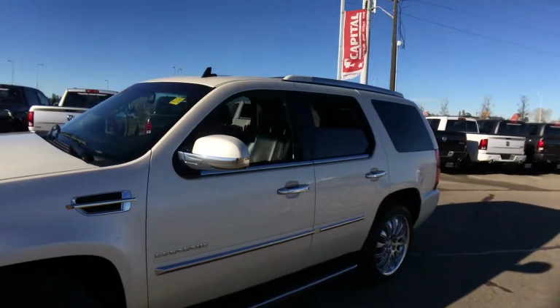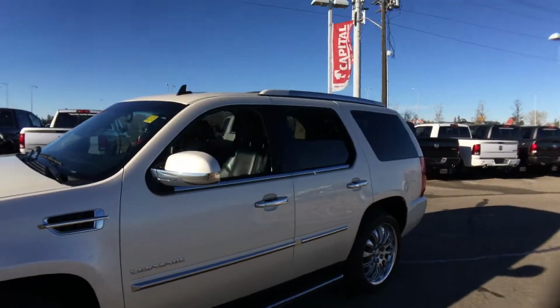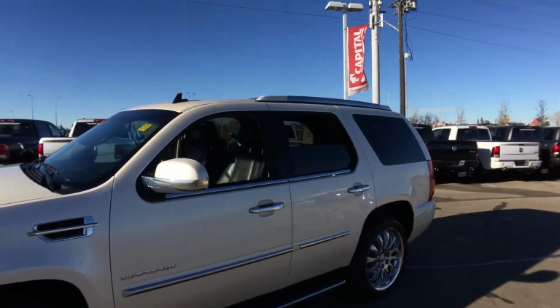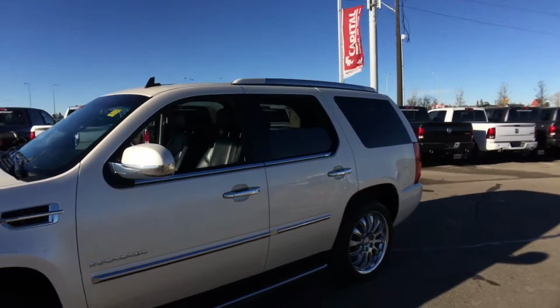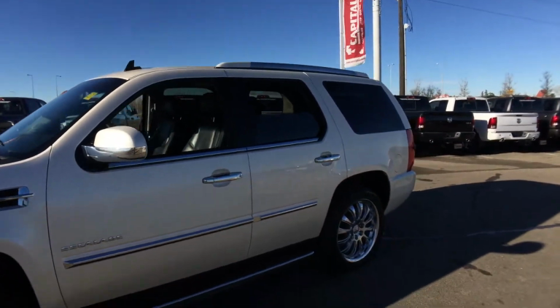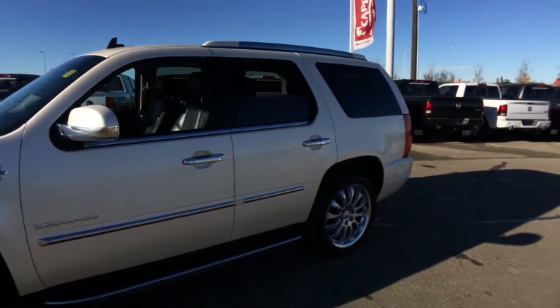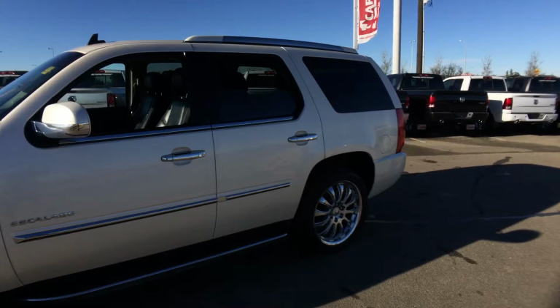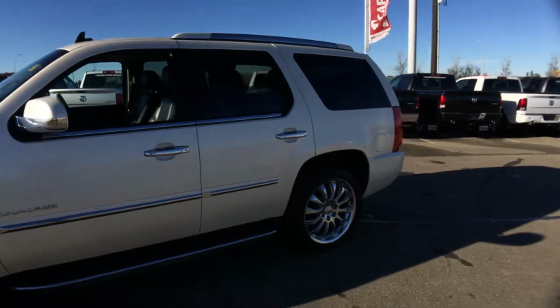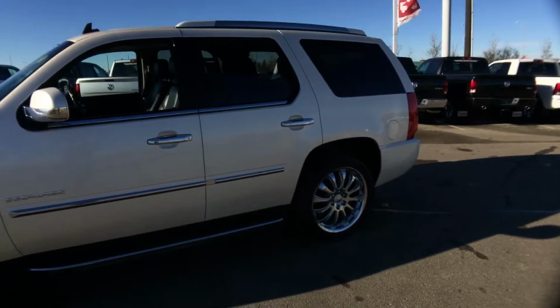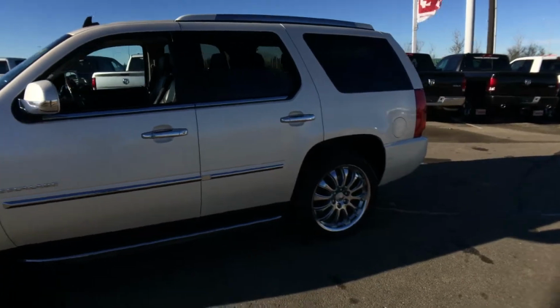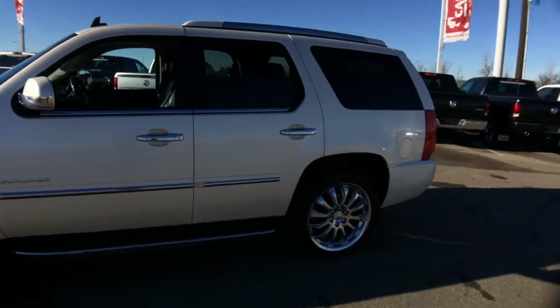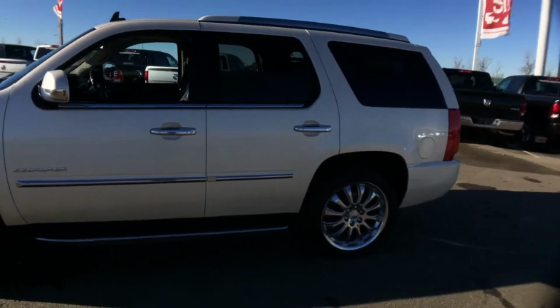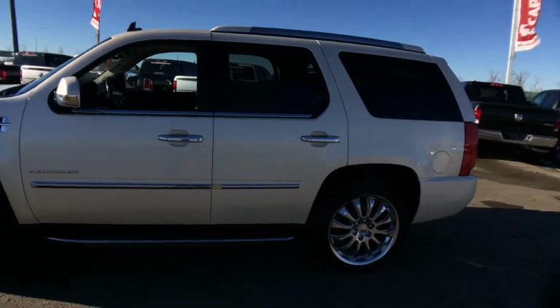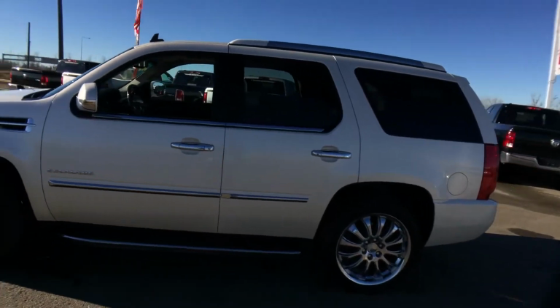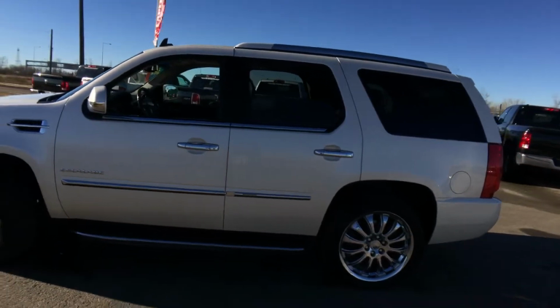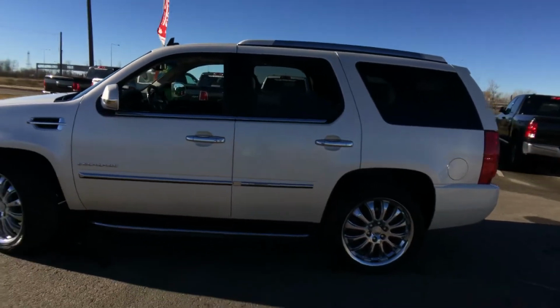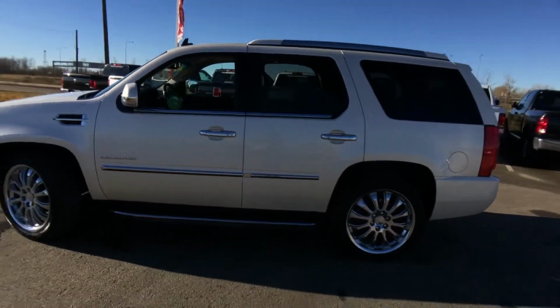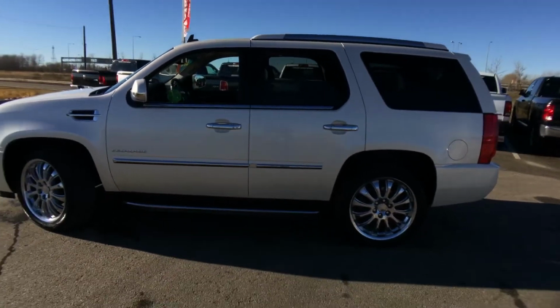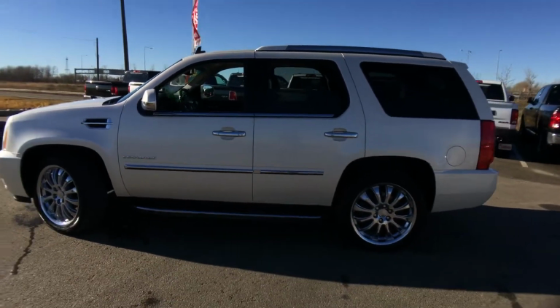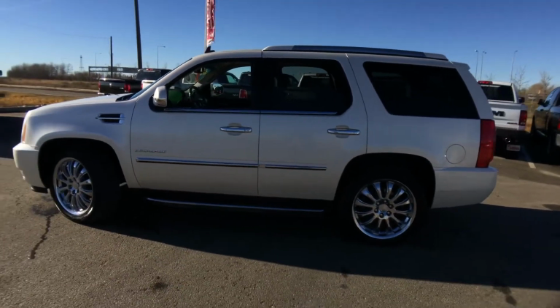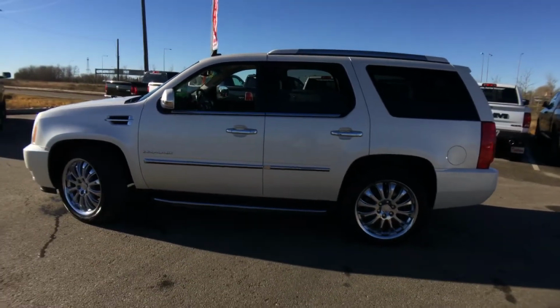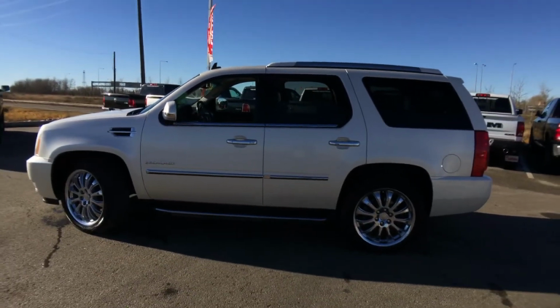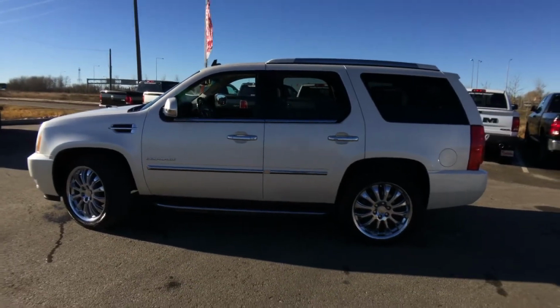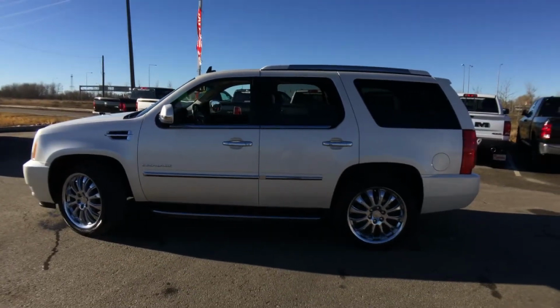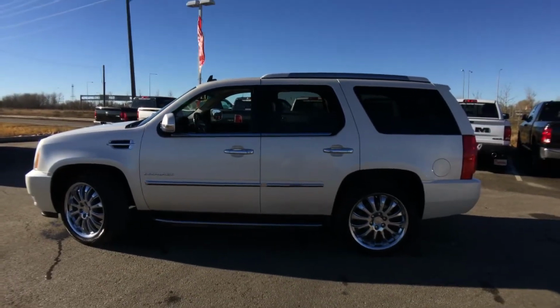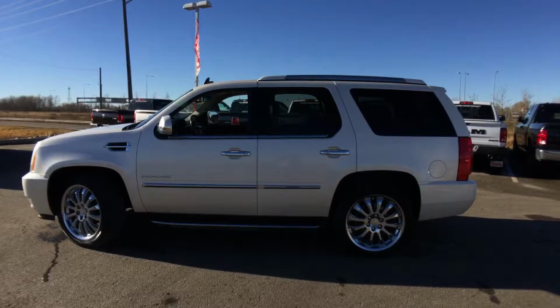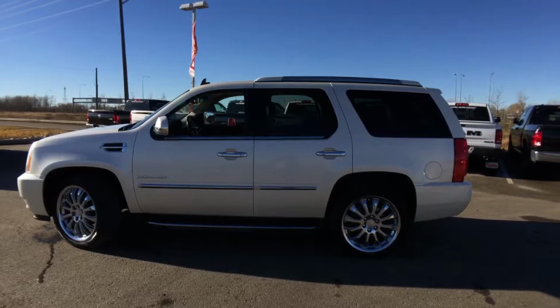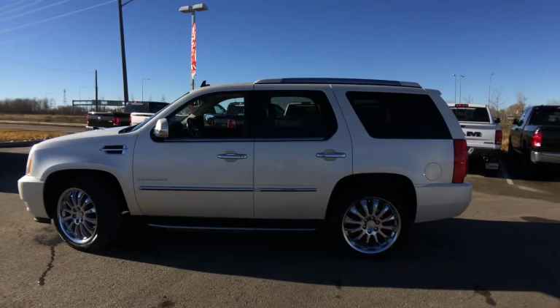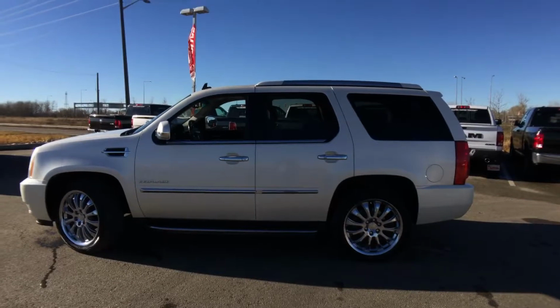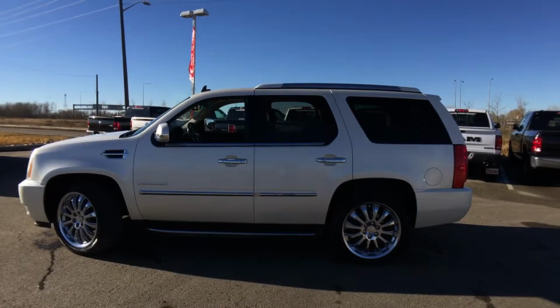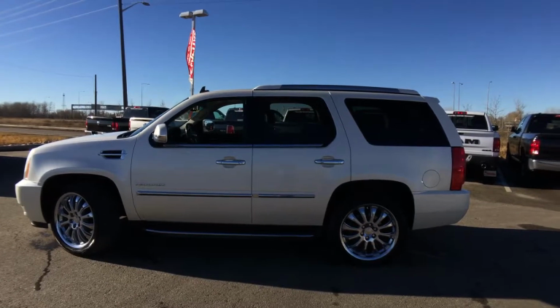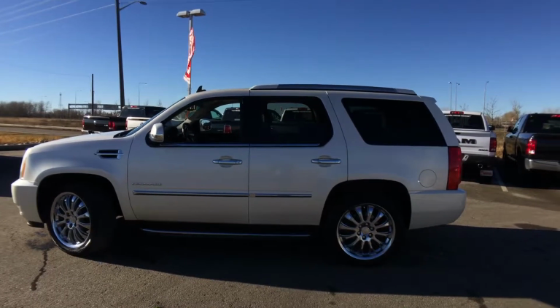Roof rails on the top, and tons of chrome accents on this — that's the outside of the Escalade. Come with me and I'll show you all the great features on the inside.